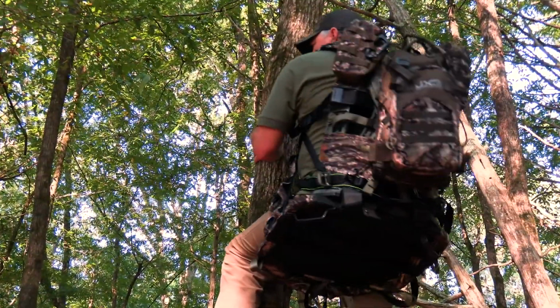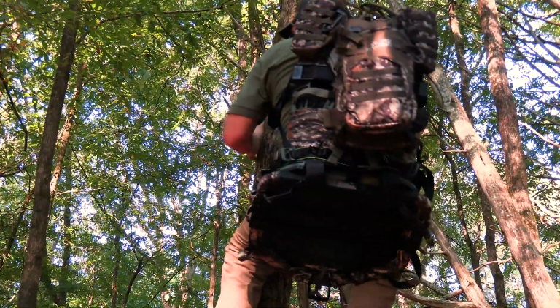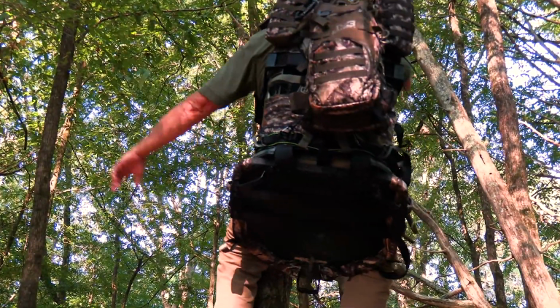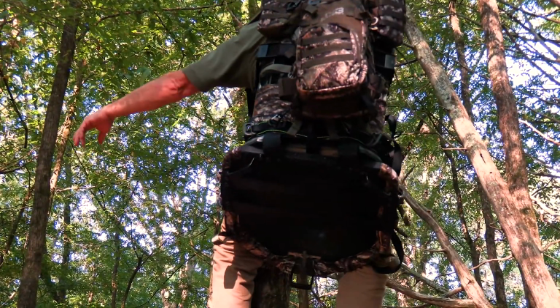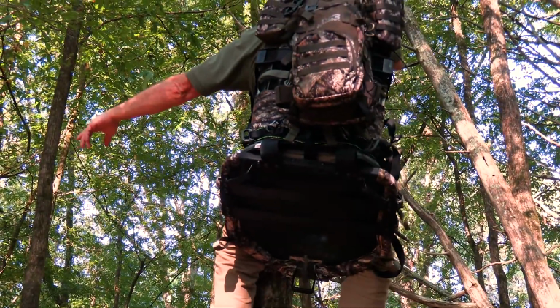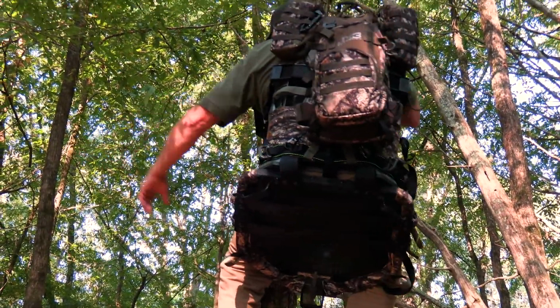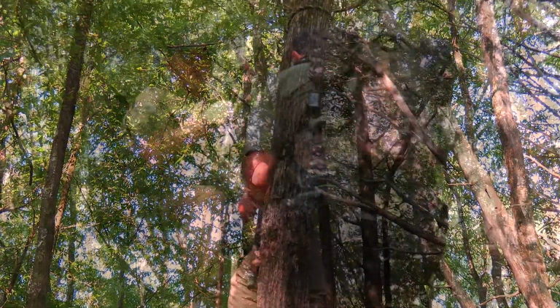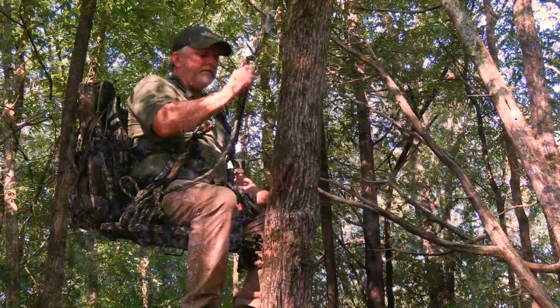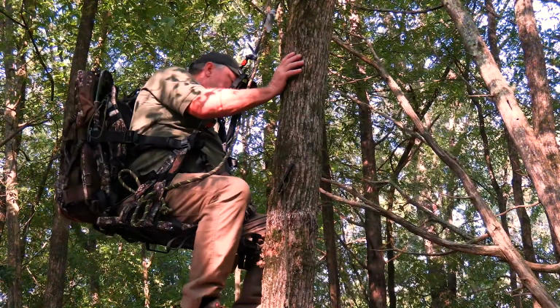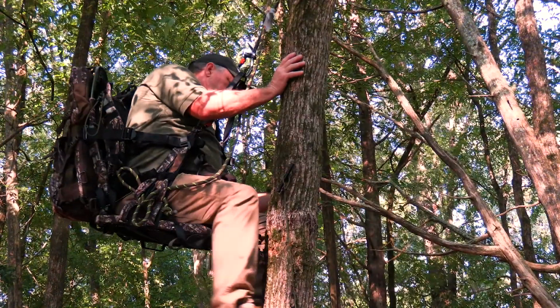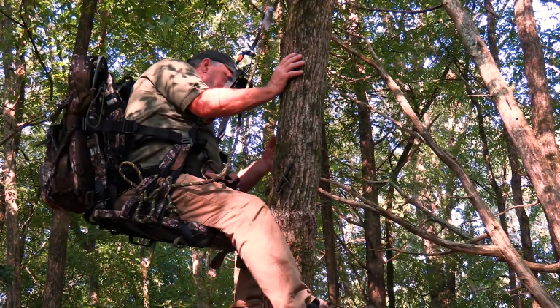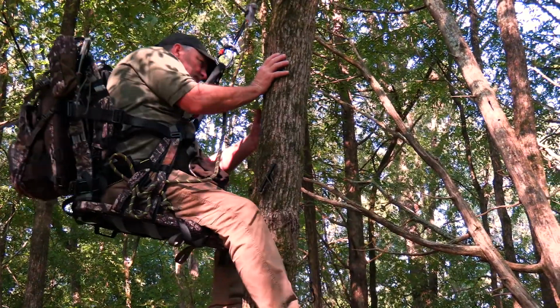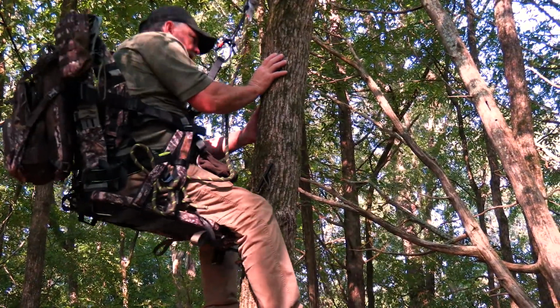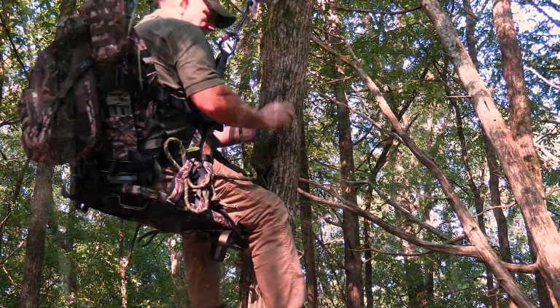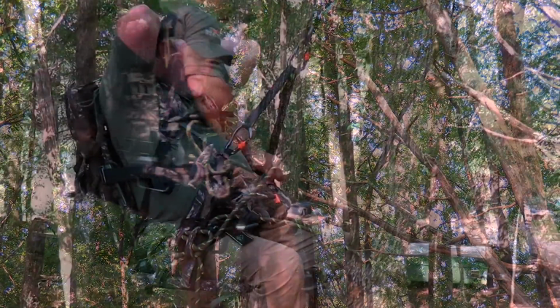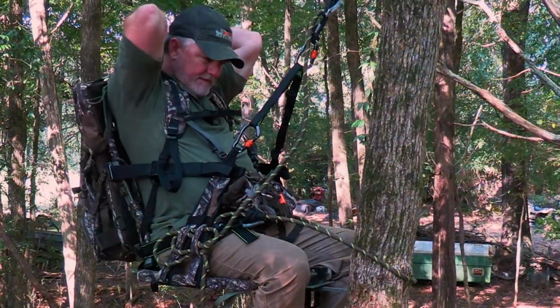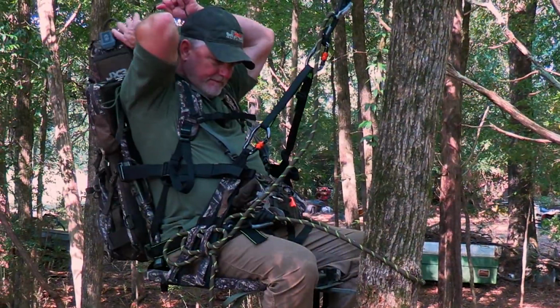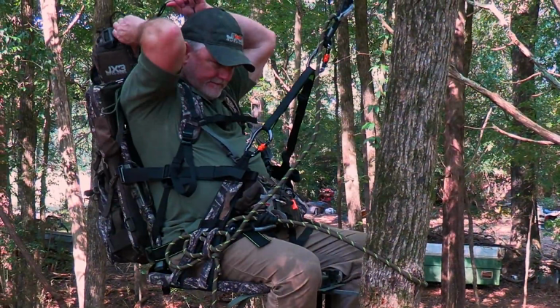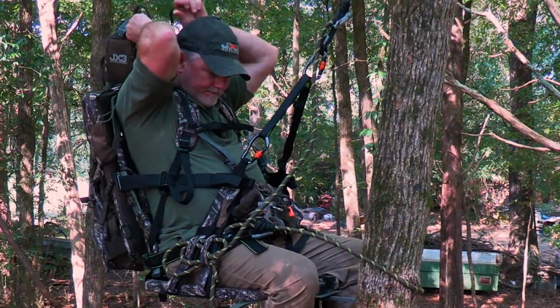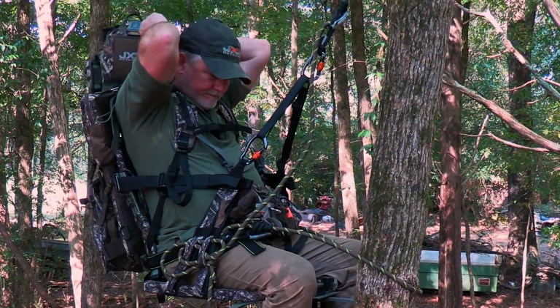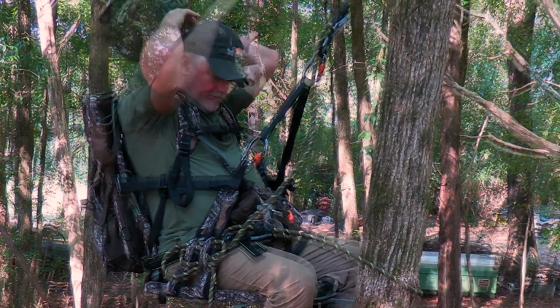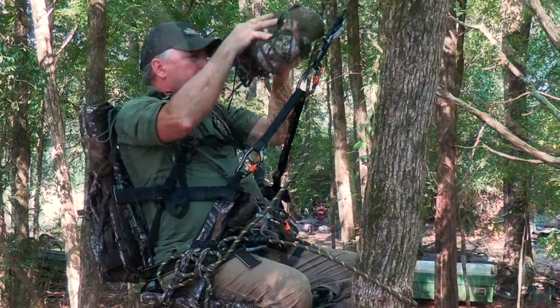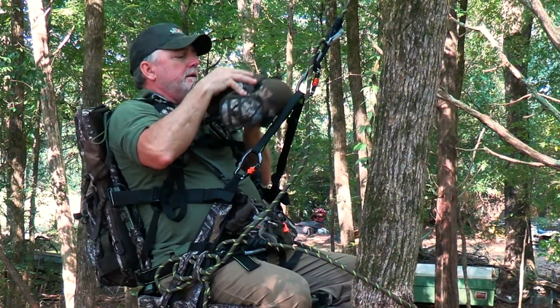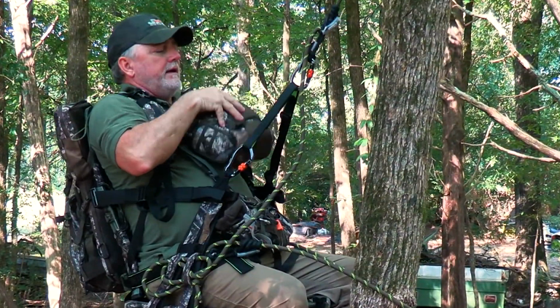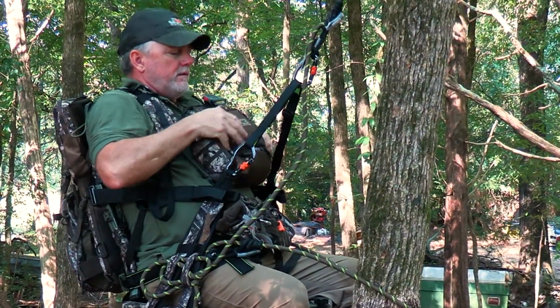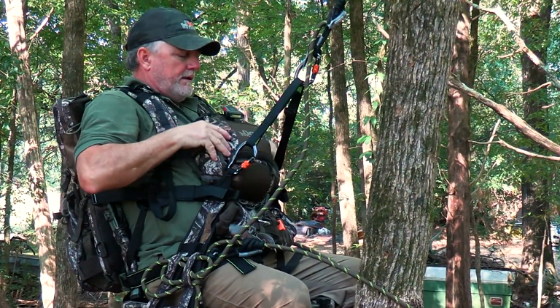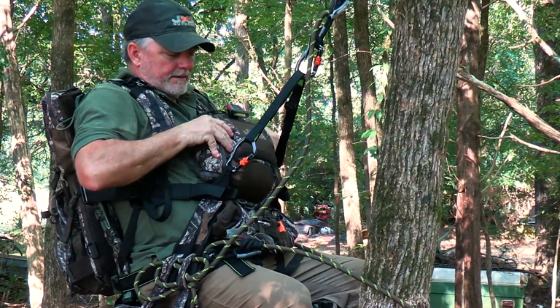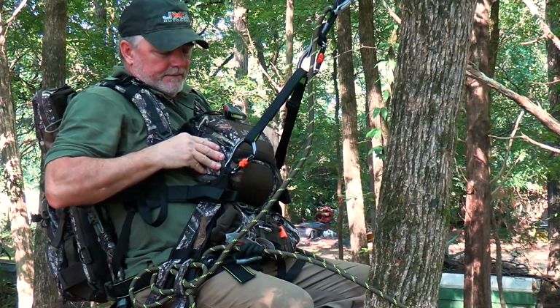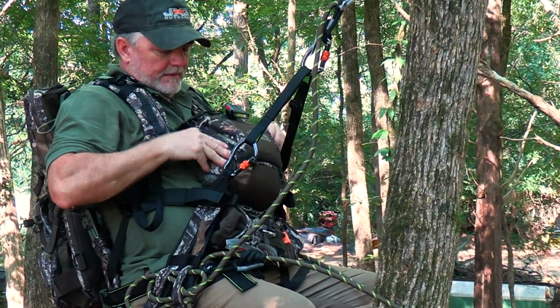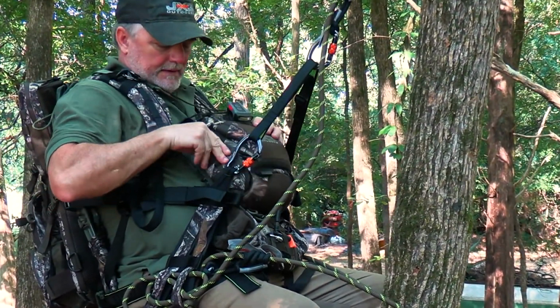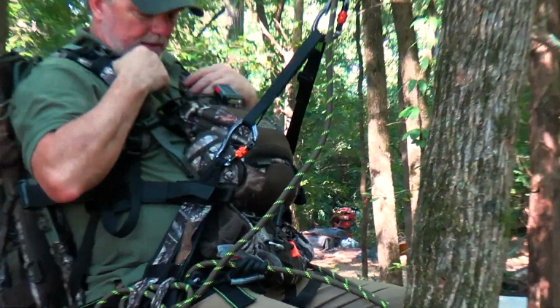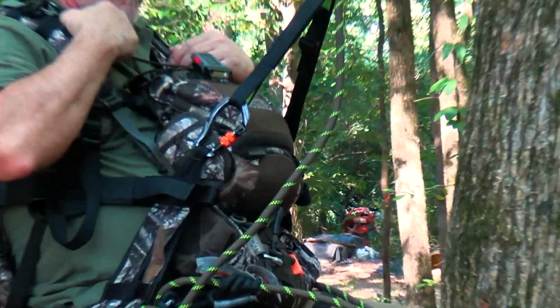The new Hybrid Ultimate Pack understands the need and delivers another all-in-one answer. This is the most versatile backpack system on the market for both hunters and professional guides.